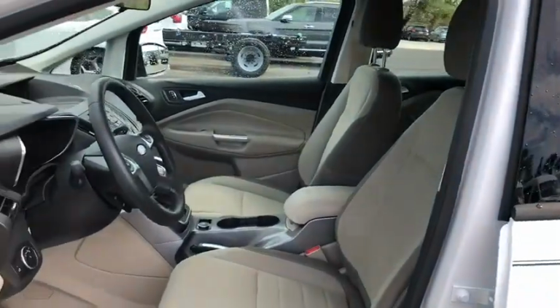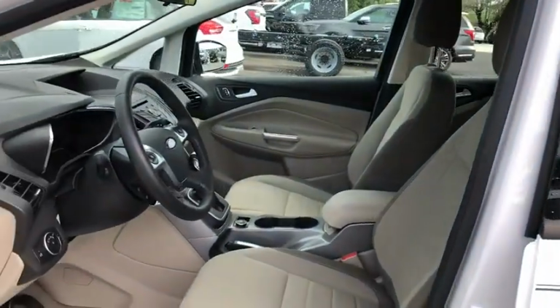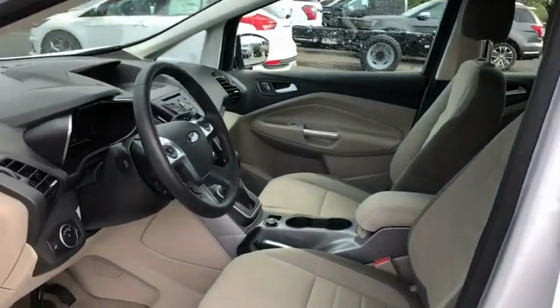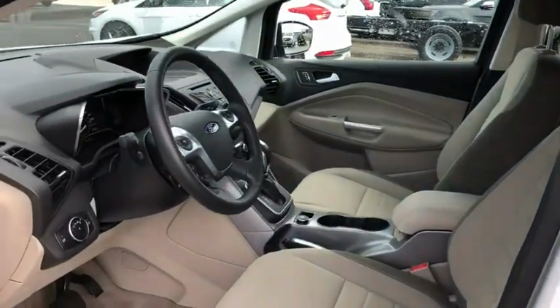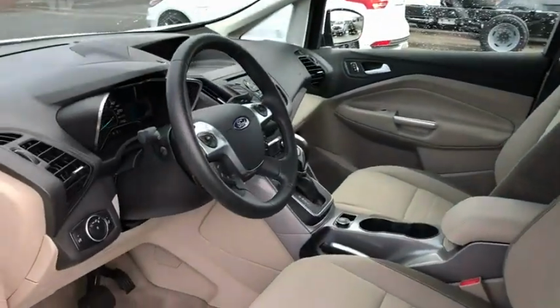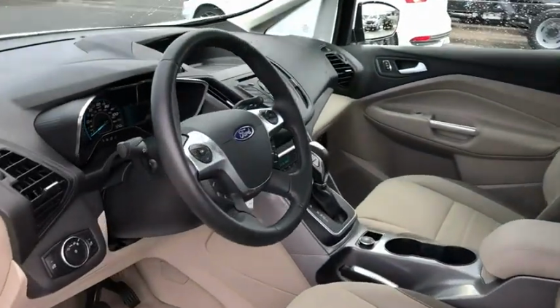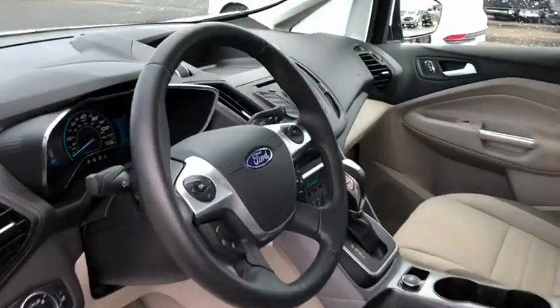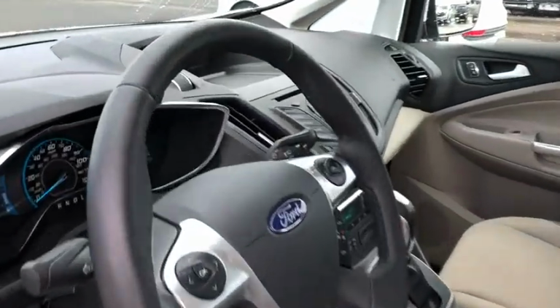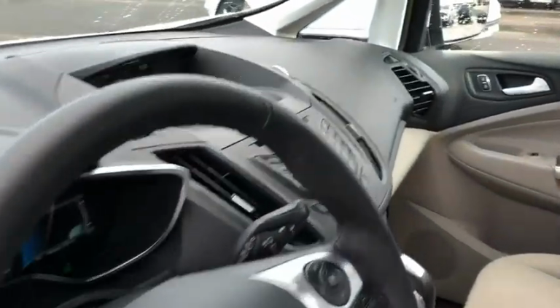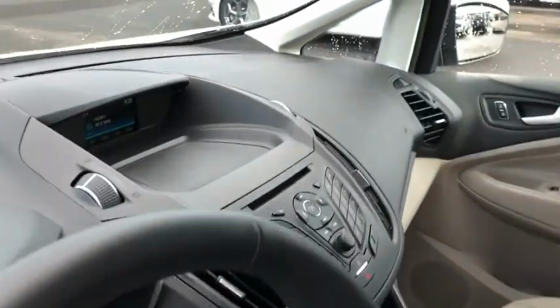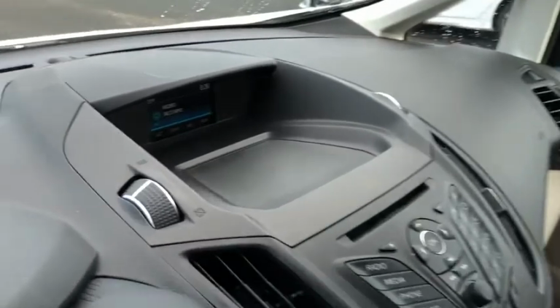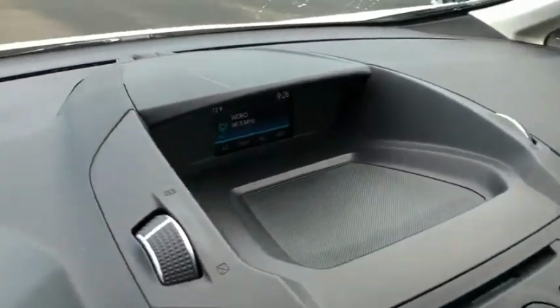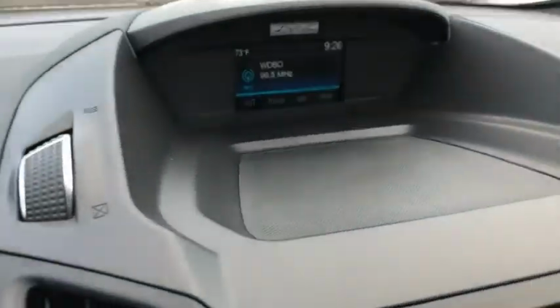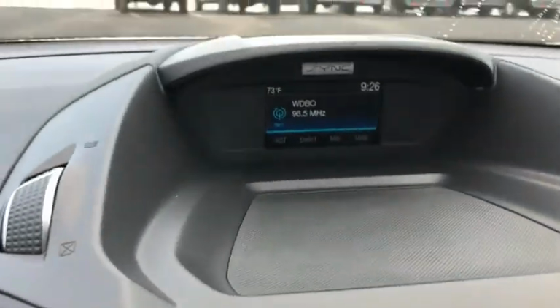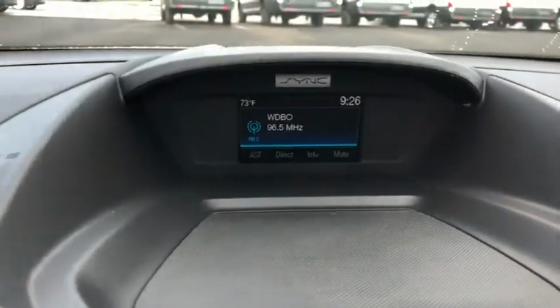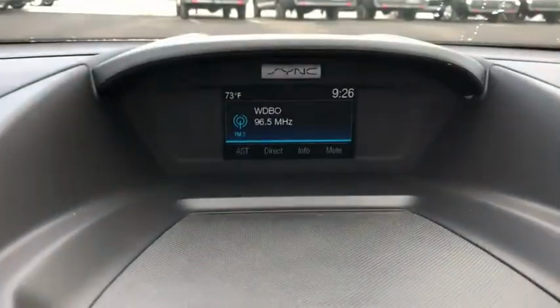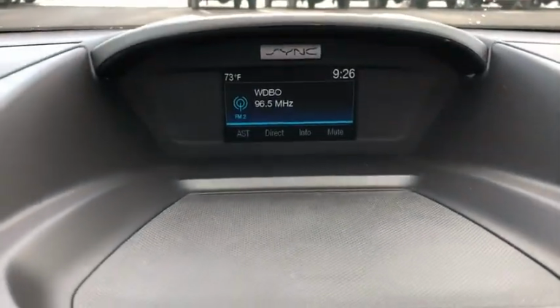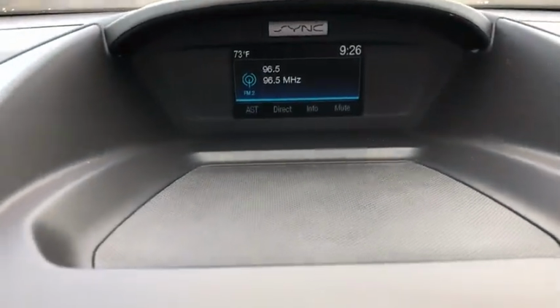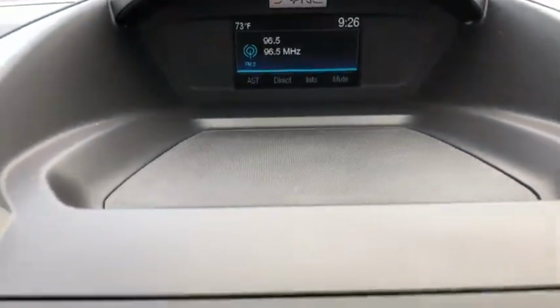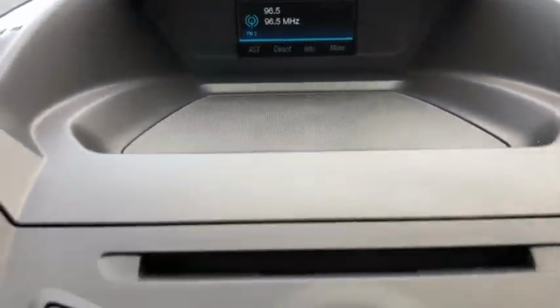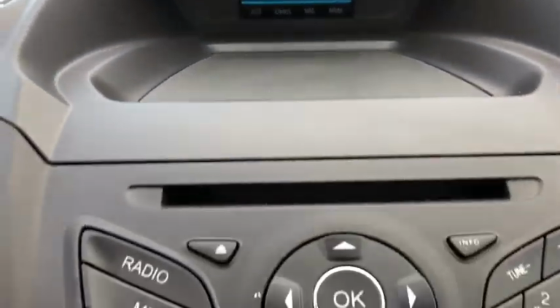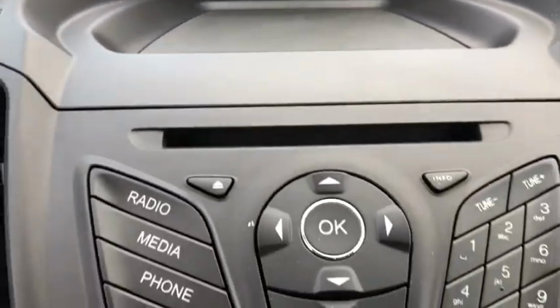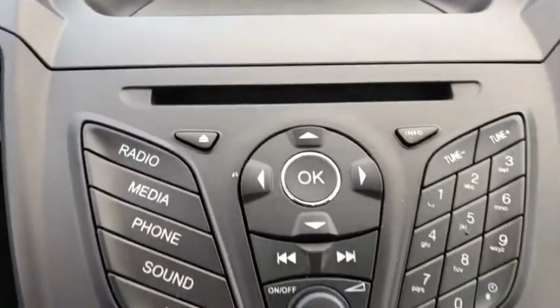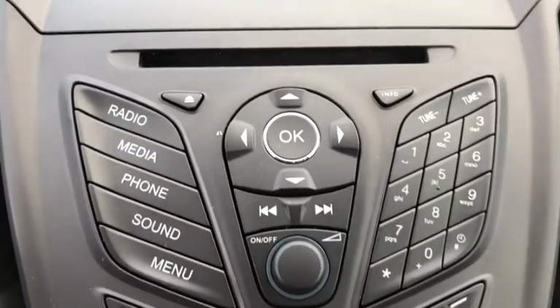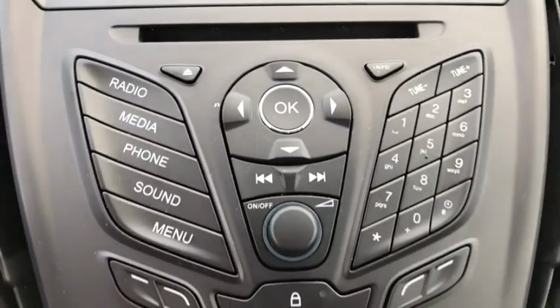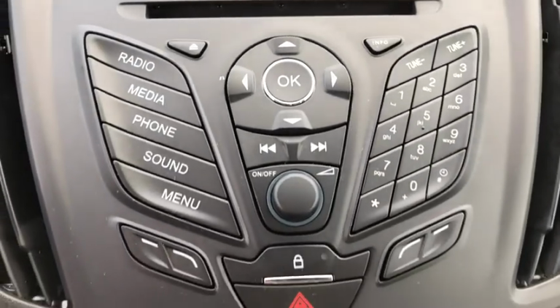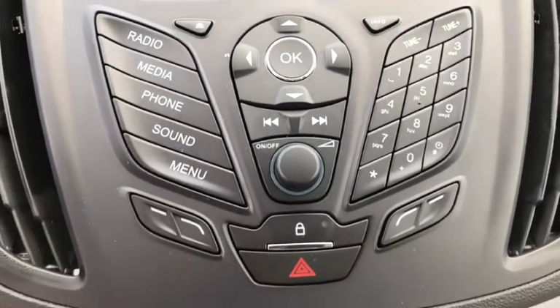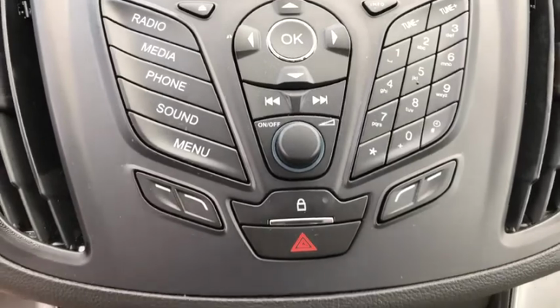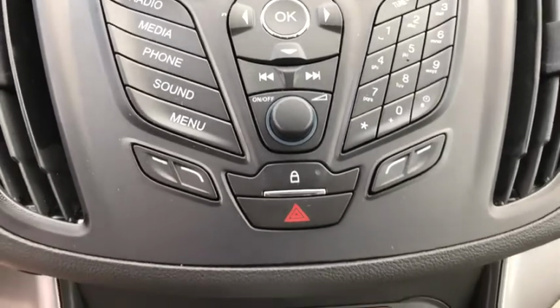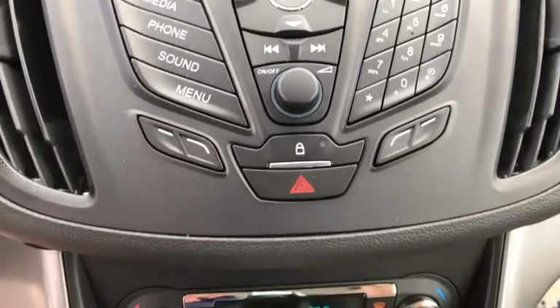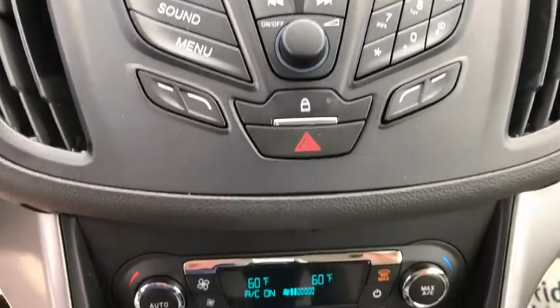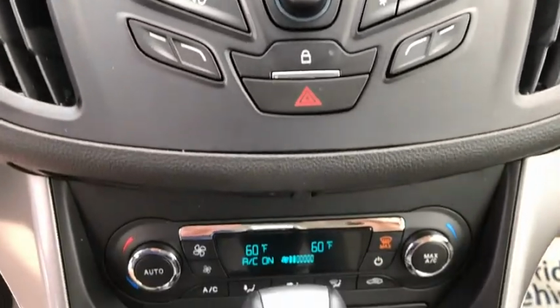Trip computer, rear window defroster, panic alarm, remote keyless entry, brake assist, overhead console, tachometer, tilt steering wheel, front reading lamps.